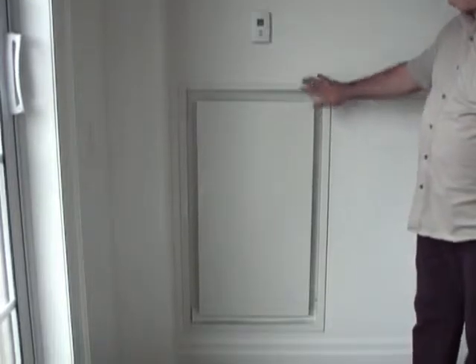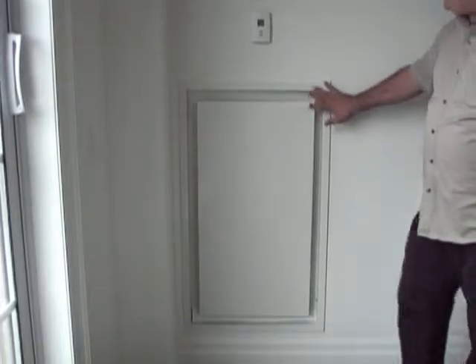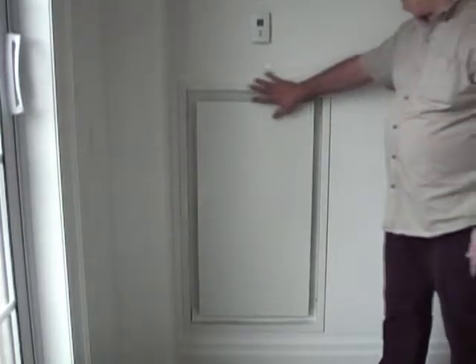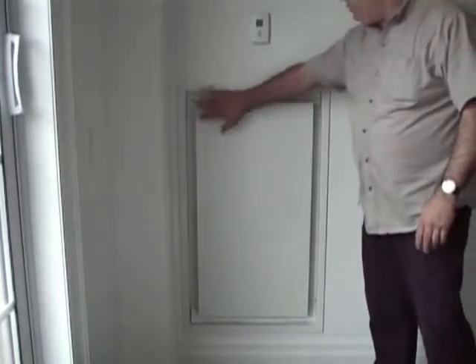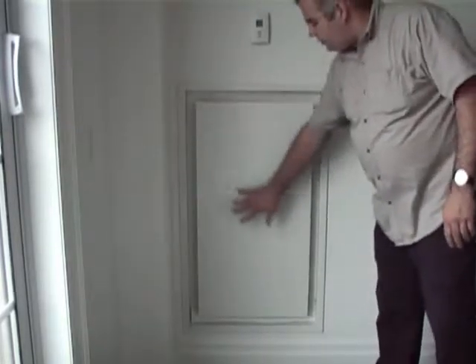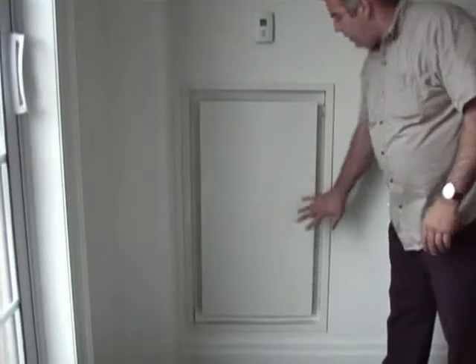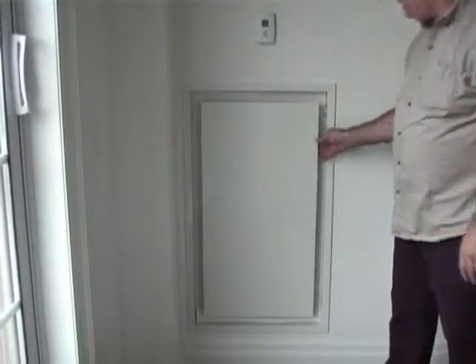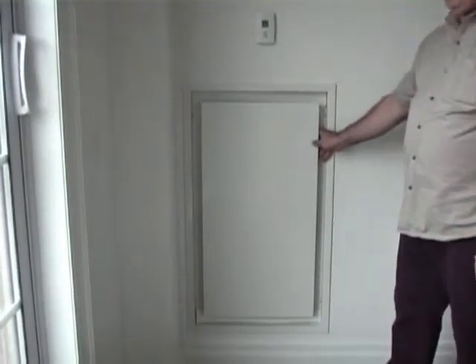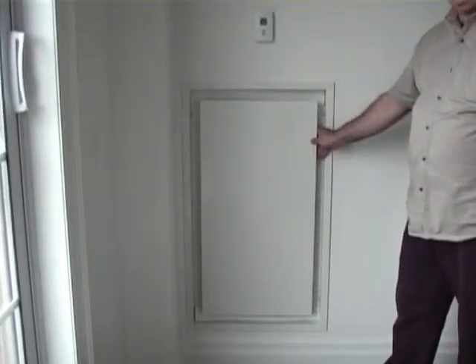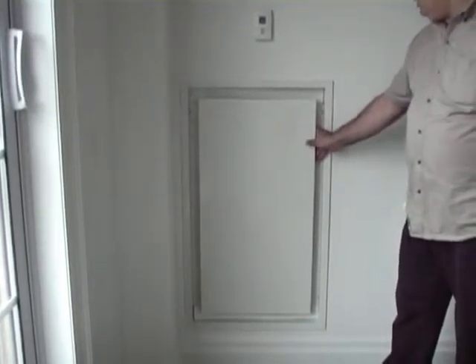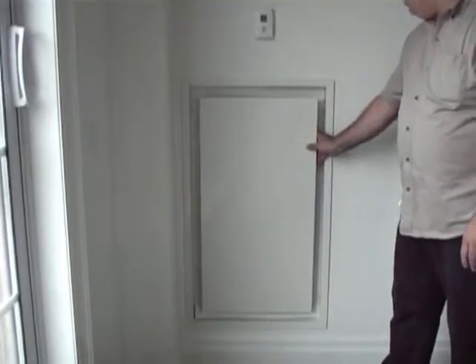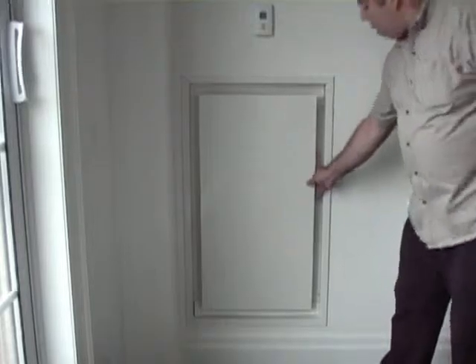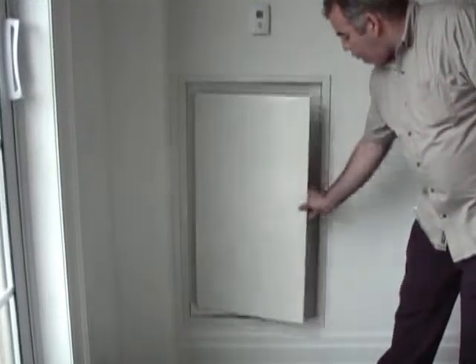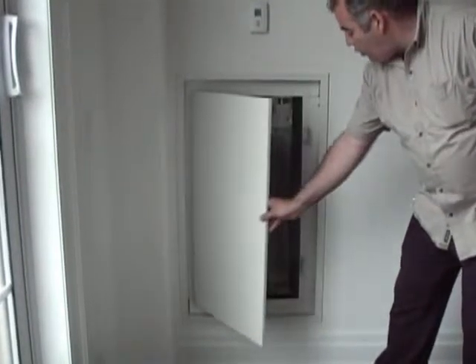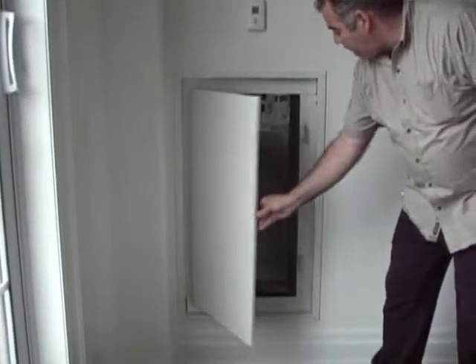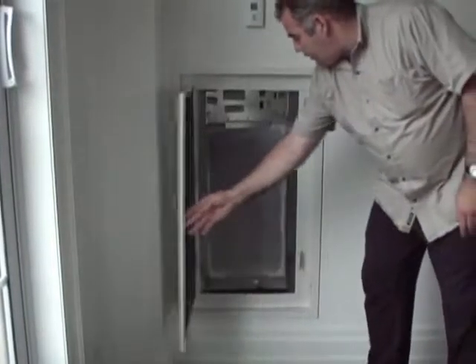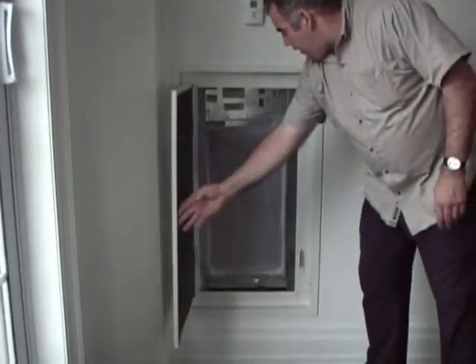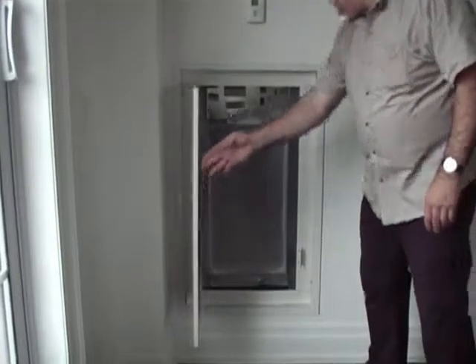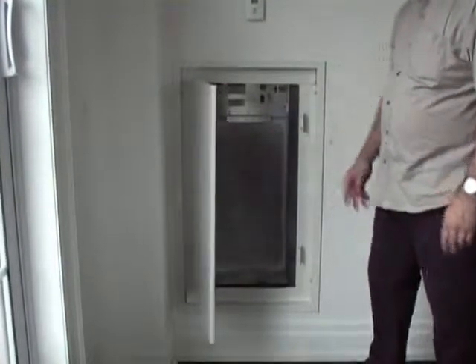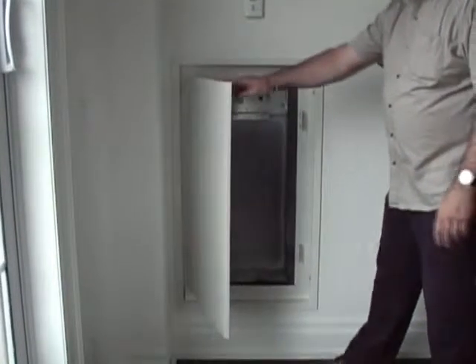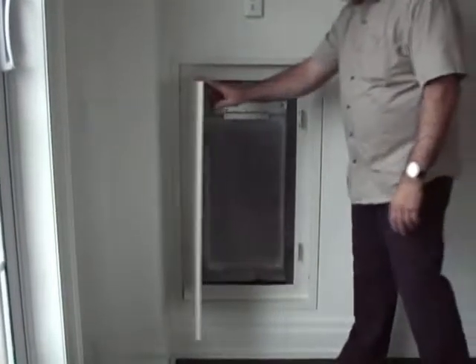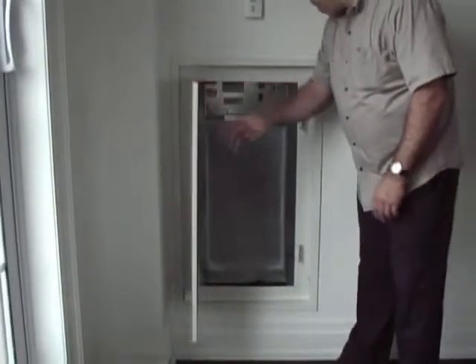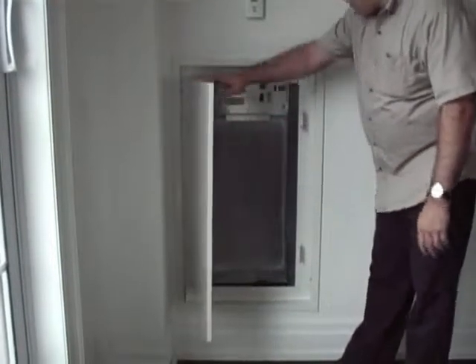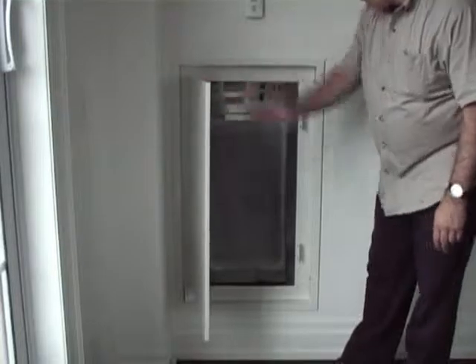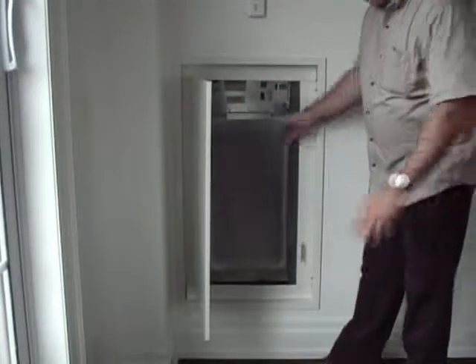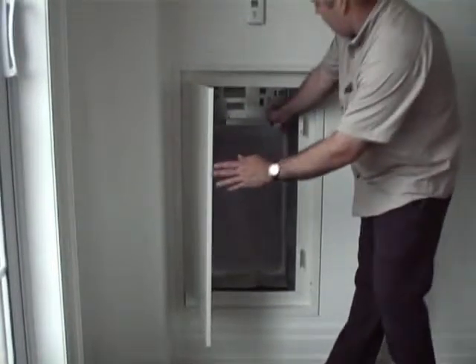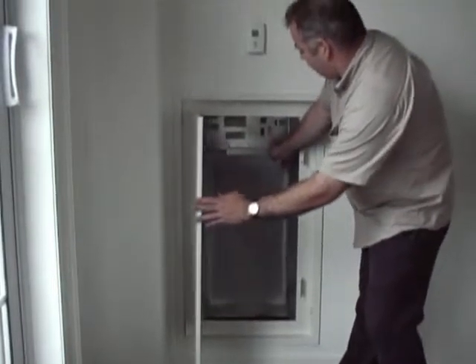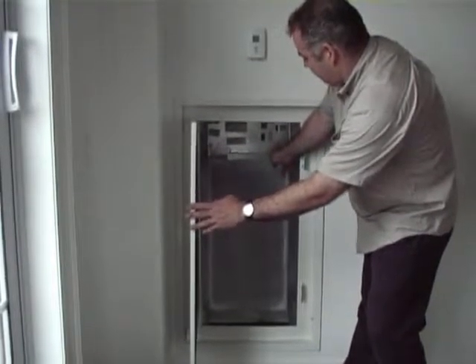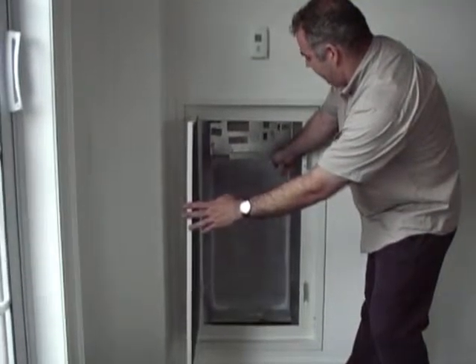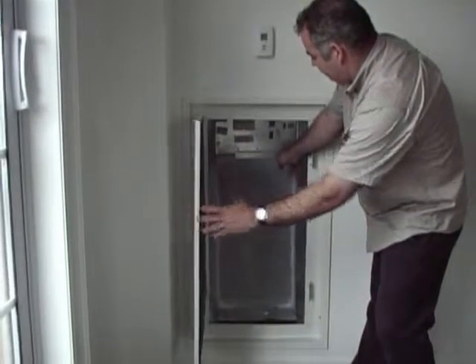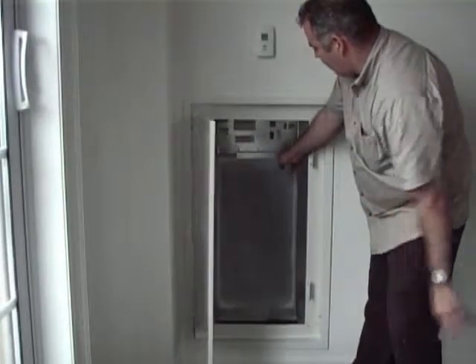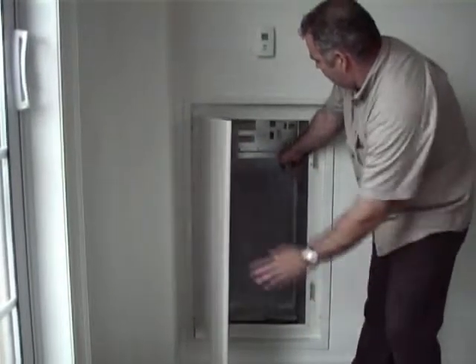So what you do is come up to the panel in the building that looks something like this — it's a metal panel — and you would pull open the door and you would have a typical filter inside.